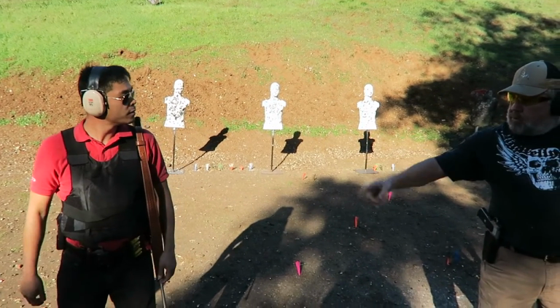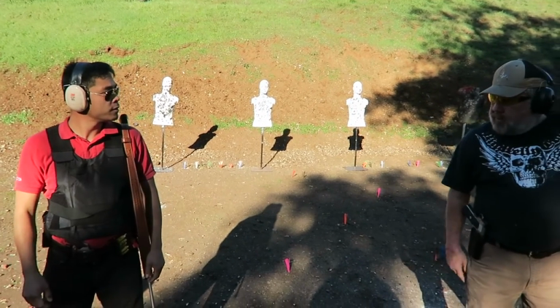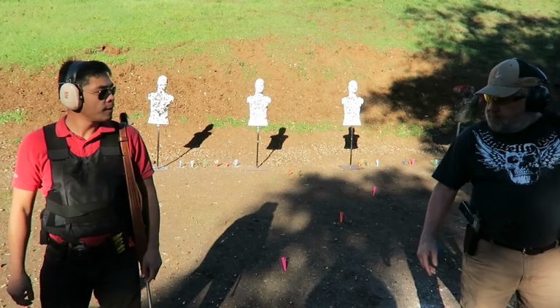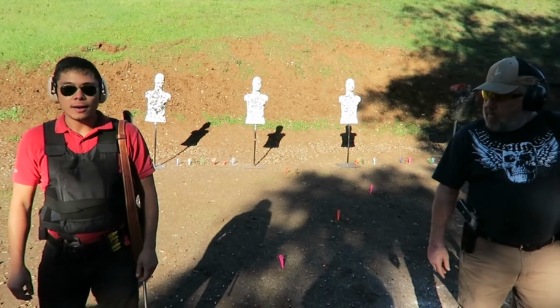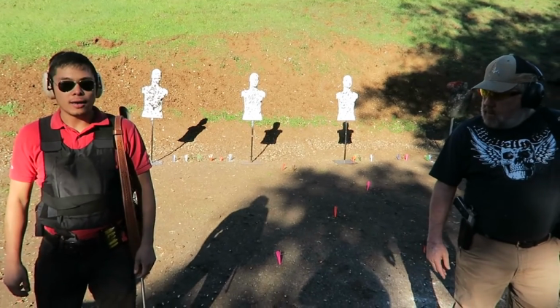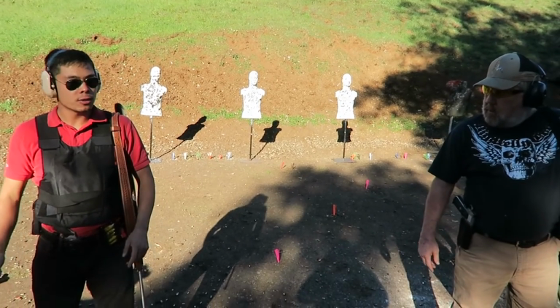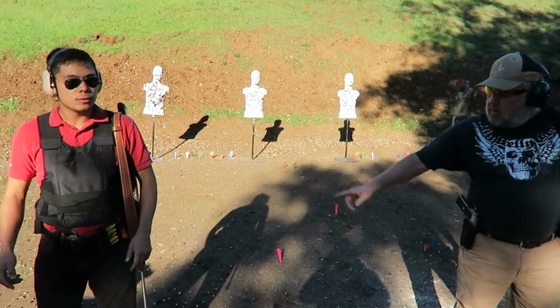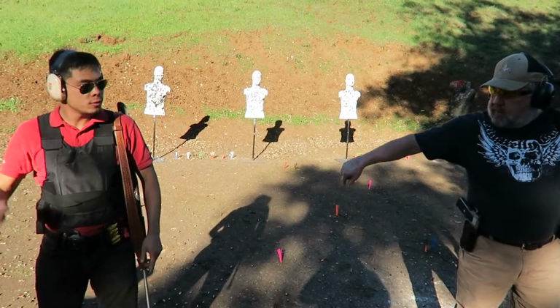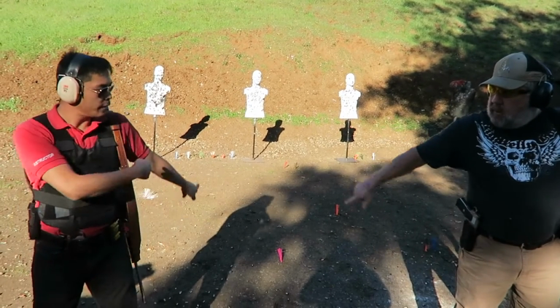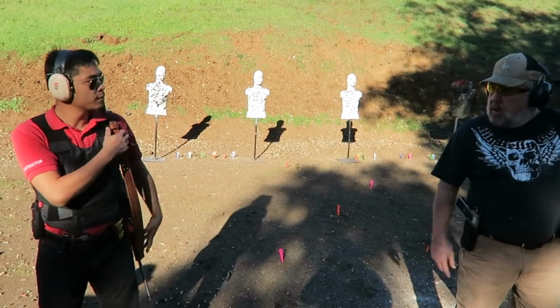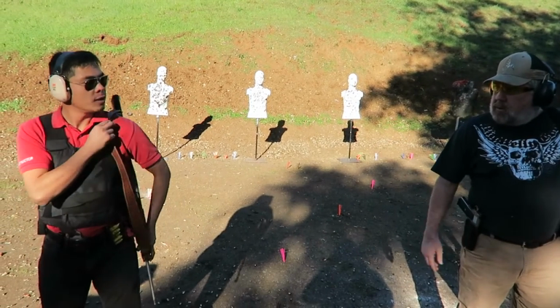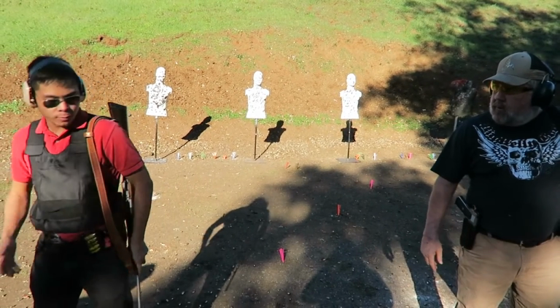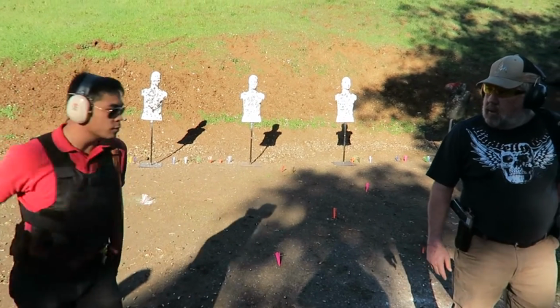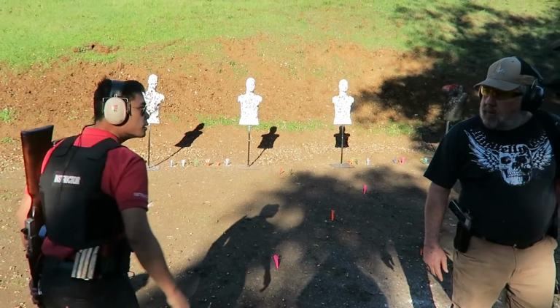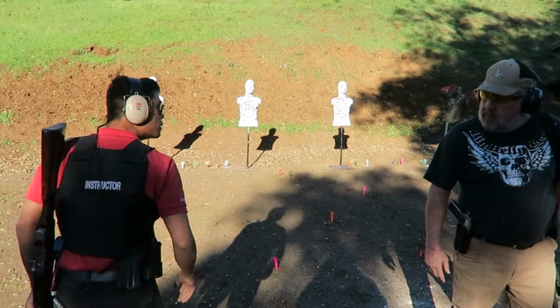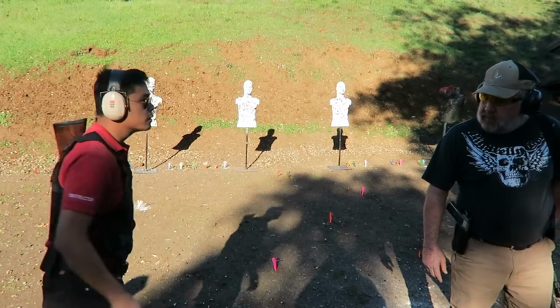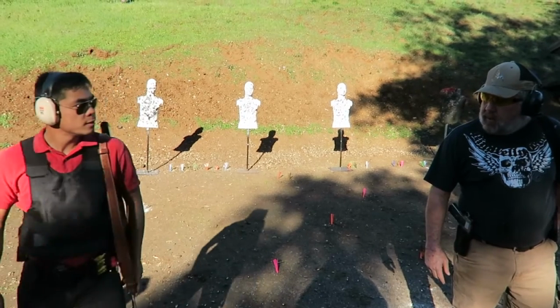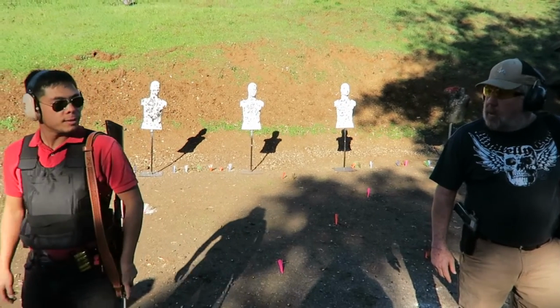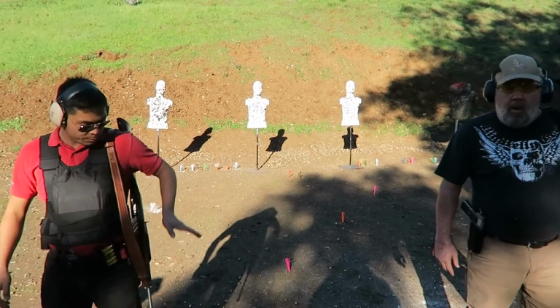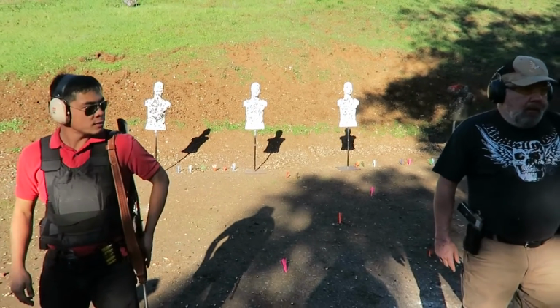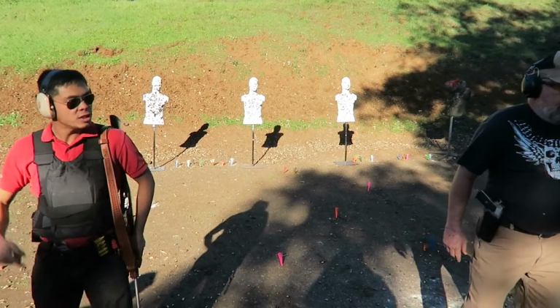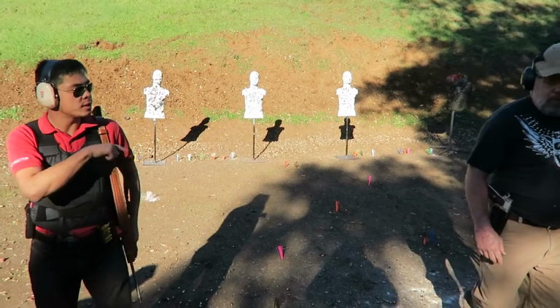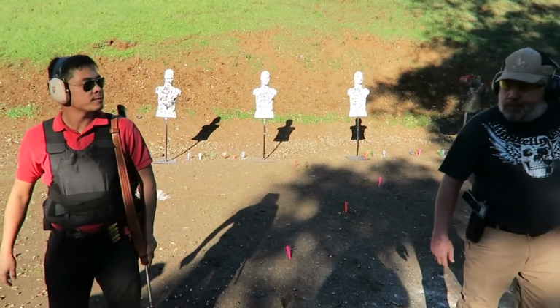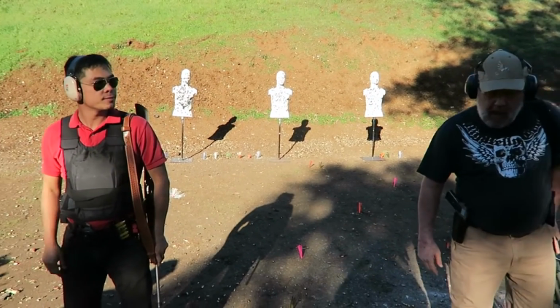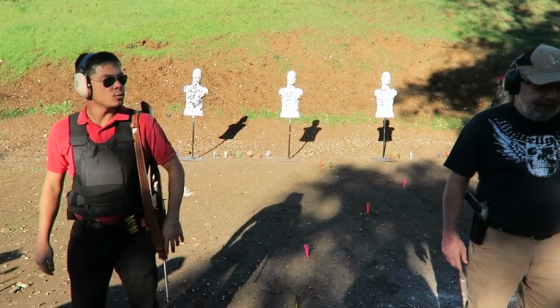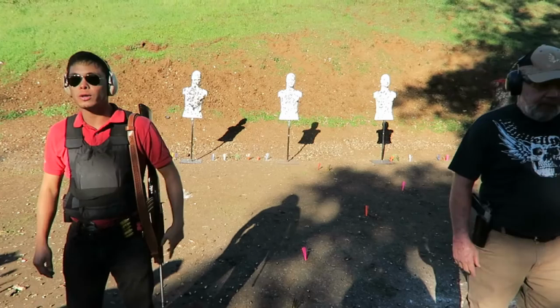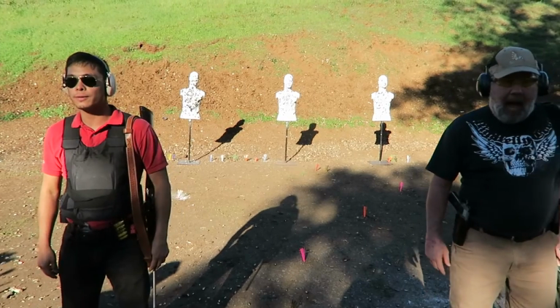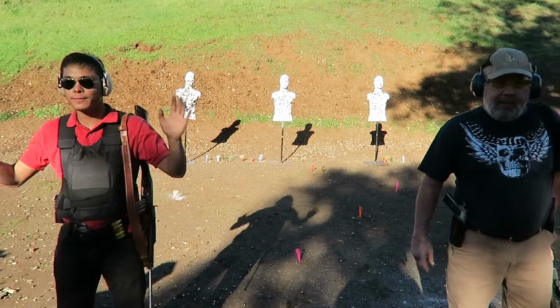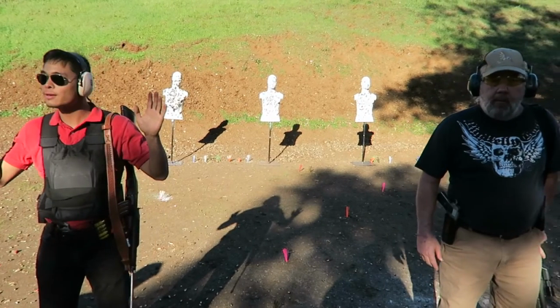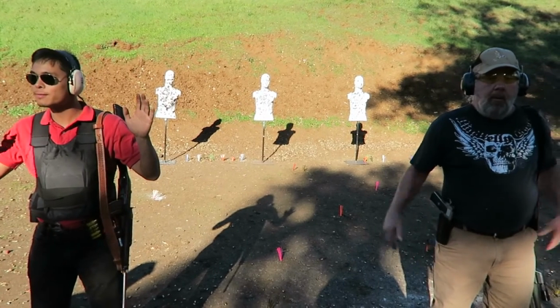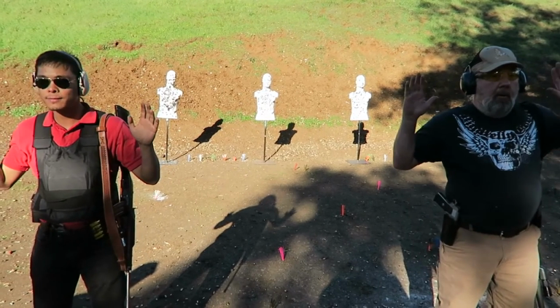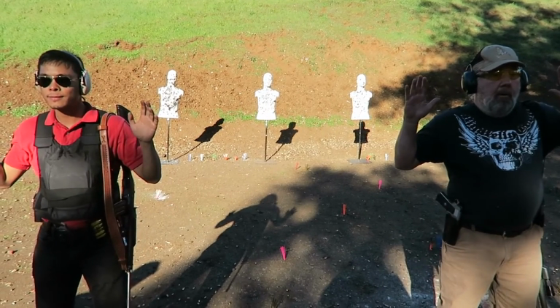Which way you rotate? I'm going to go to the left, over my left shoulder. You rotate the same way, correct? Yep, so I'm going to pin my gun right here and spin around the gun. Alright, so we'll go to our left shoulder. Ready? Fight!